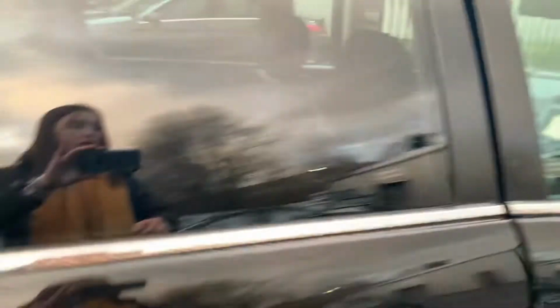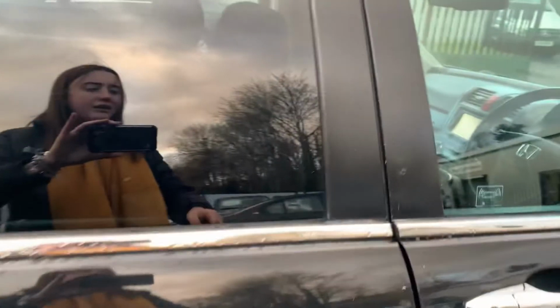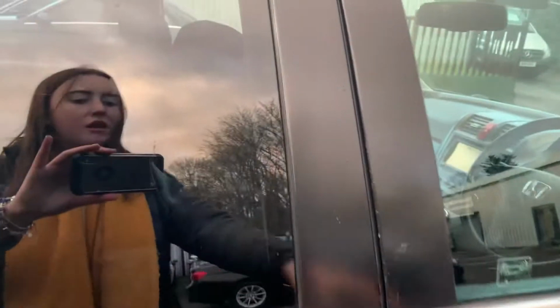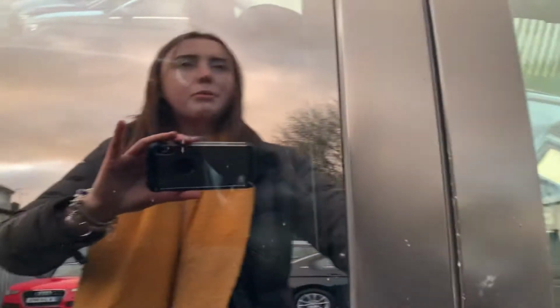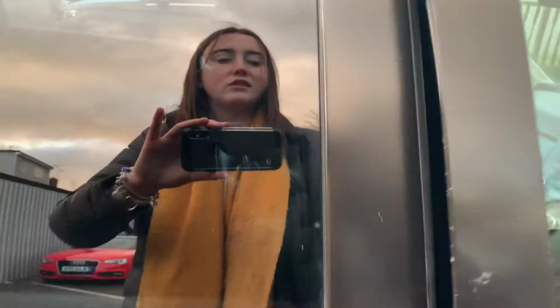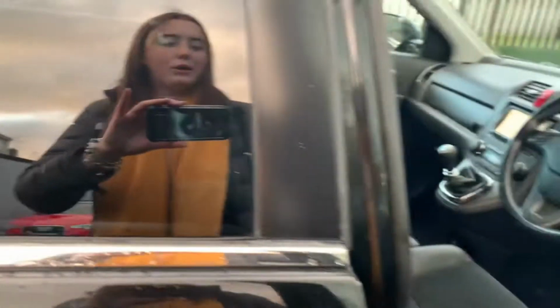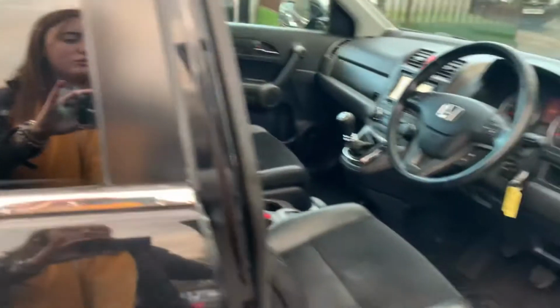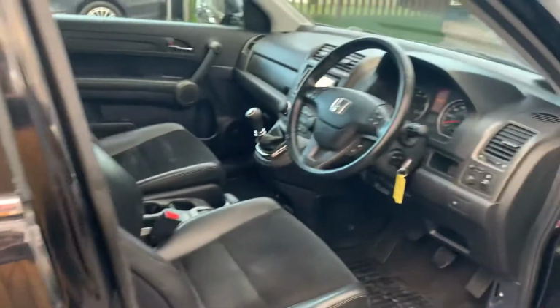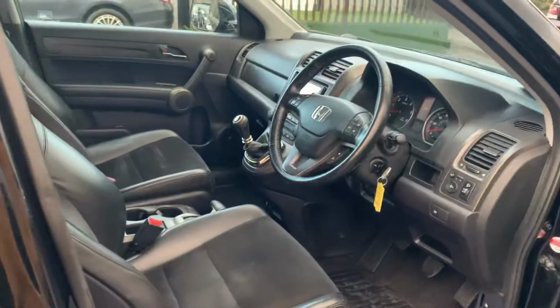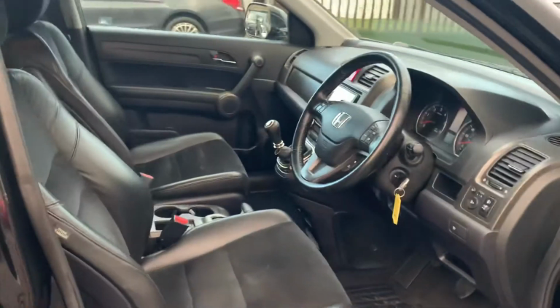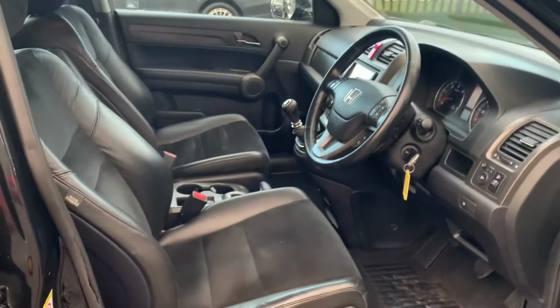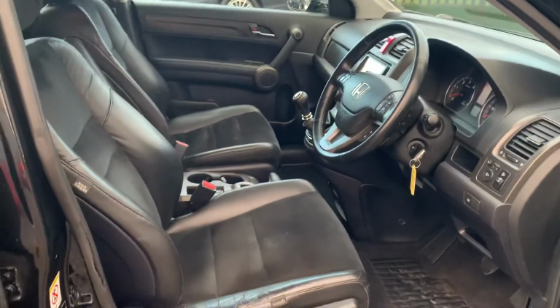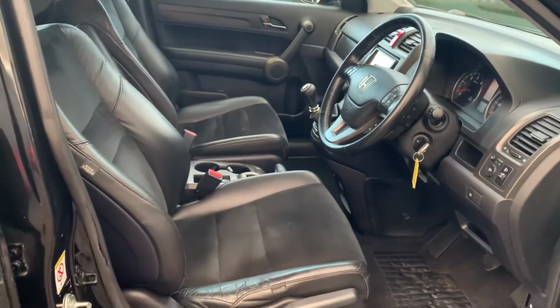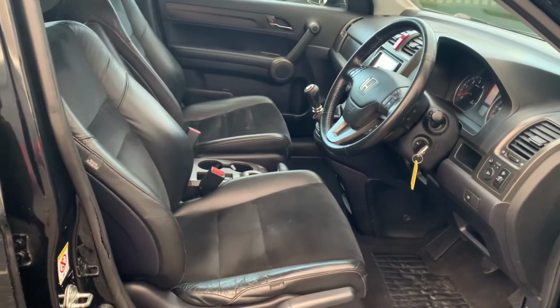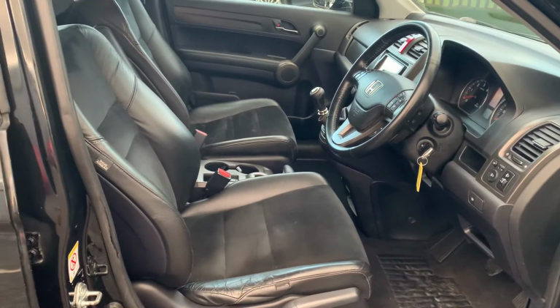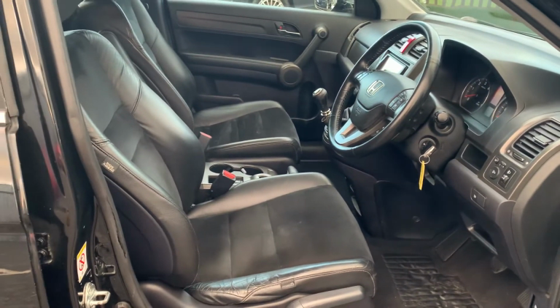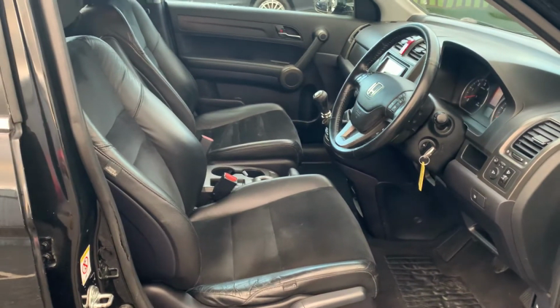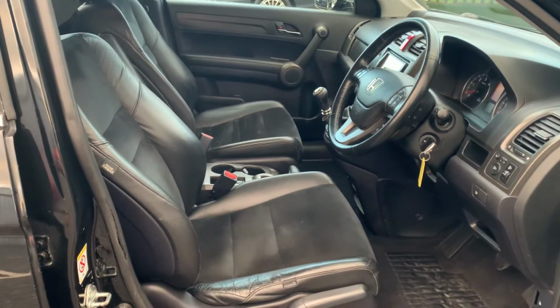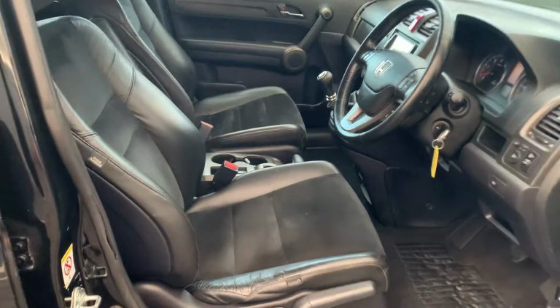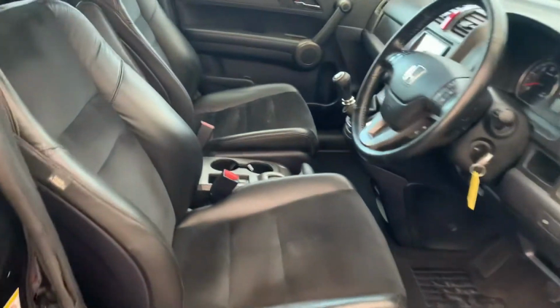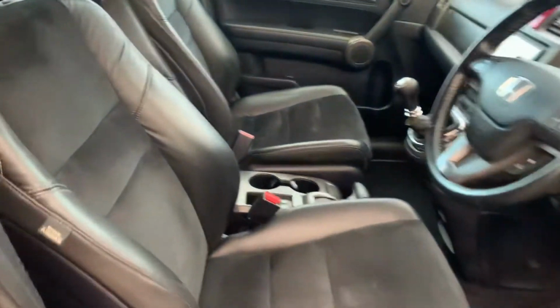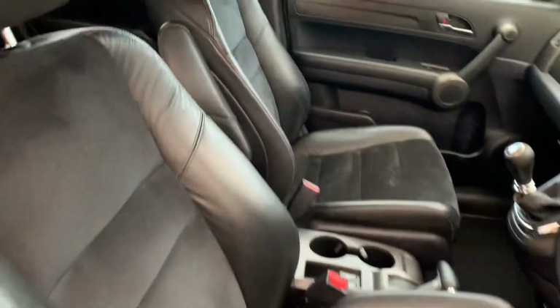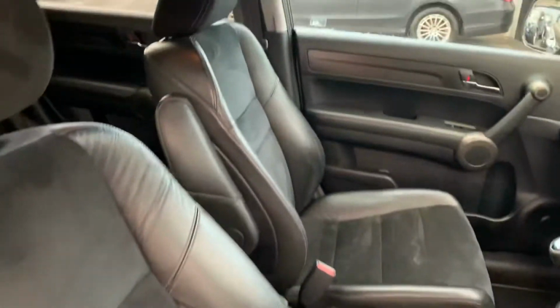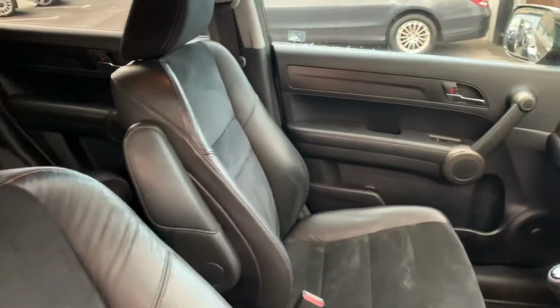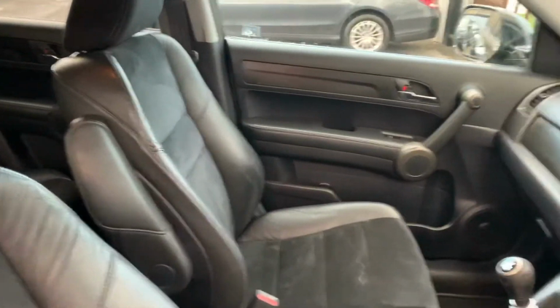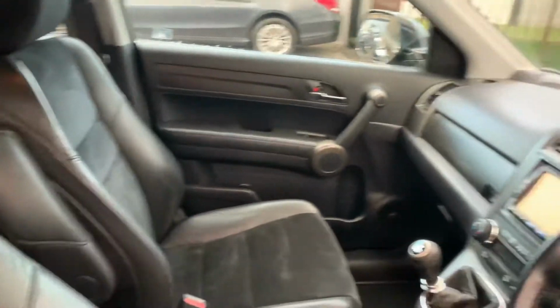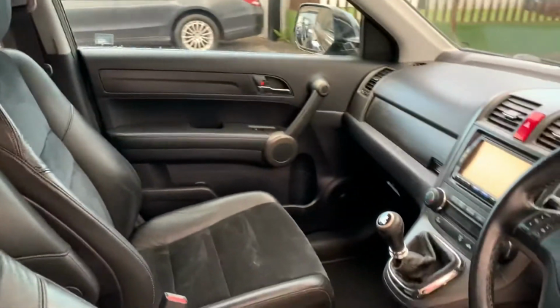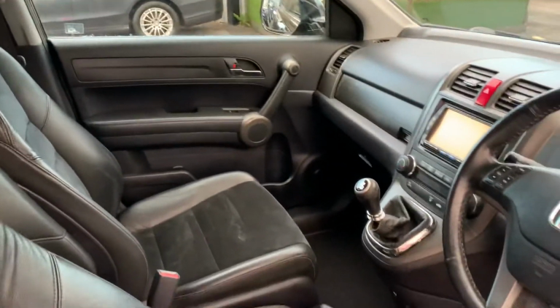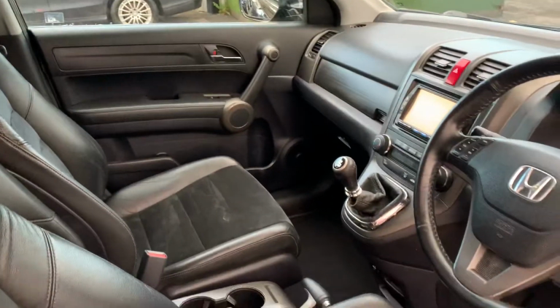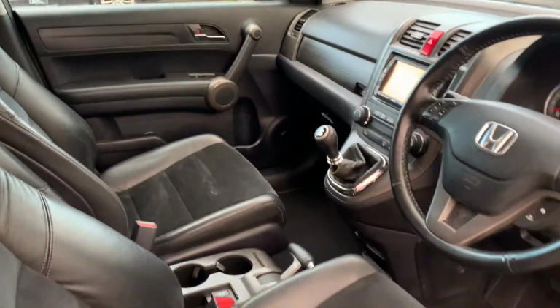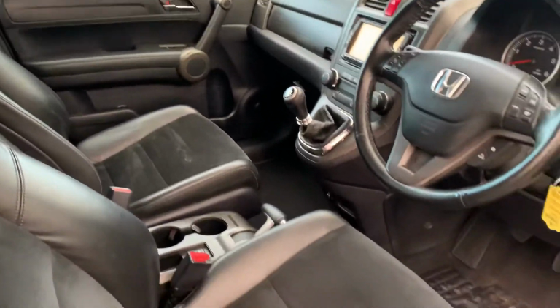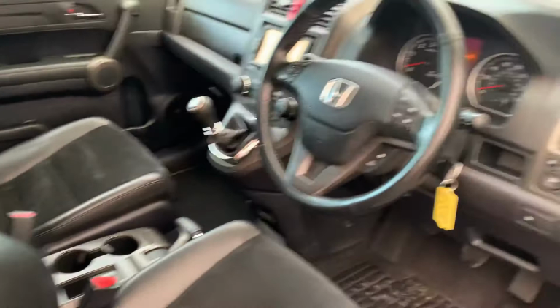Like I said, a couple of signs of wear which are to be expected, and those have all been taken into consideration with the pricing of the vehicle. And then again in the front — all still really nice and tidy in here.